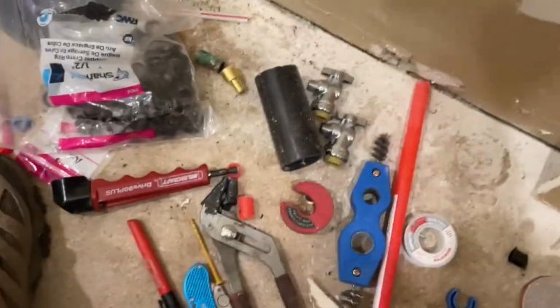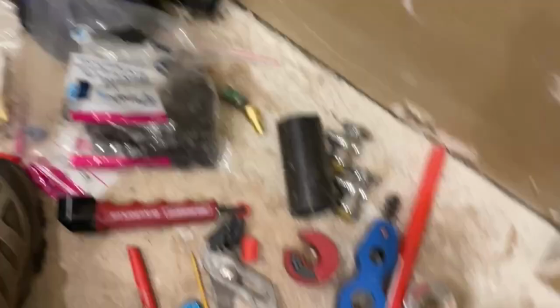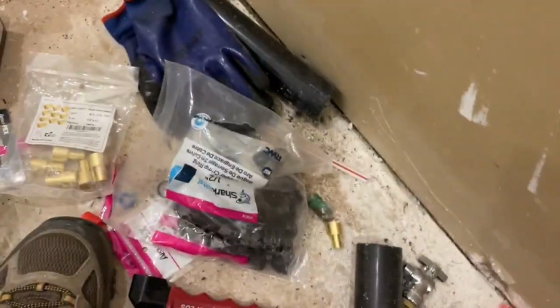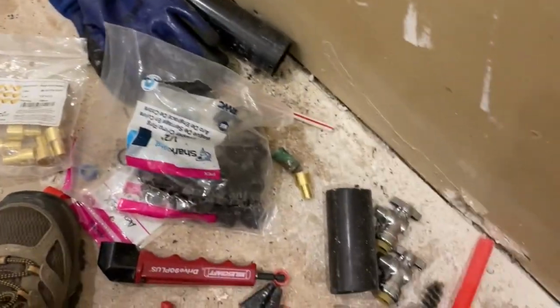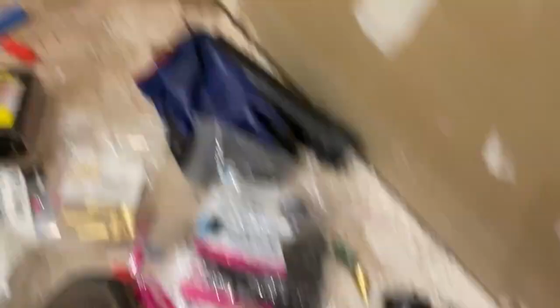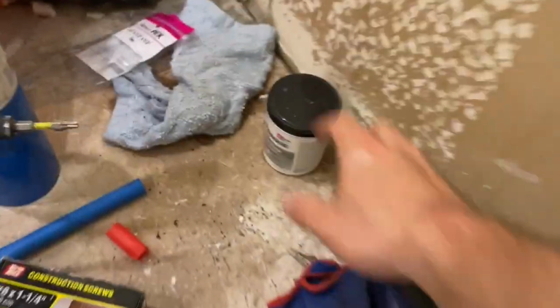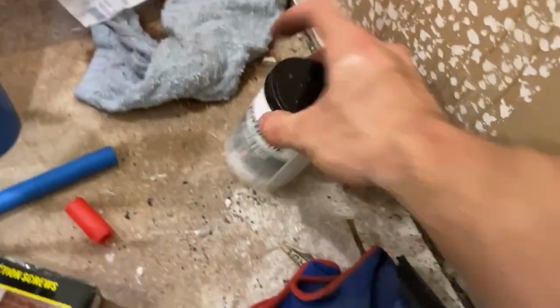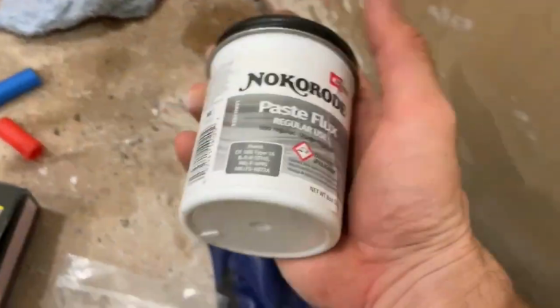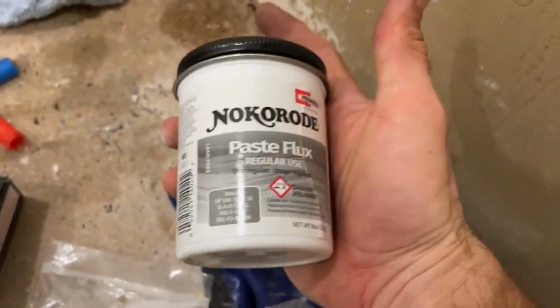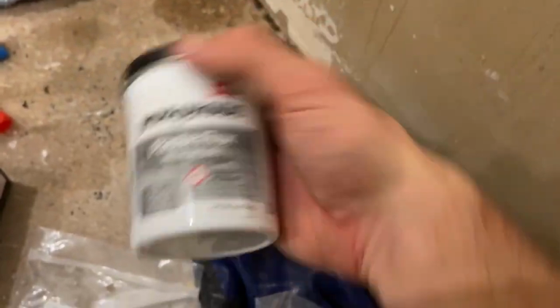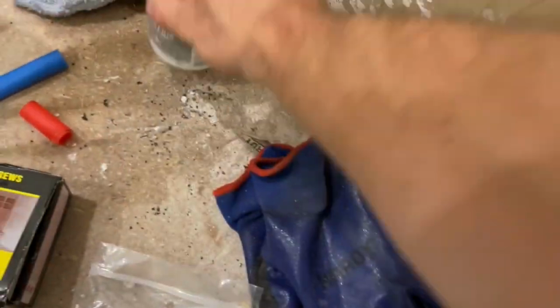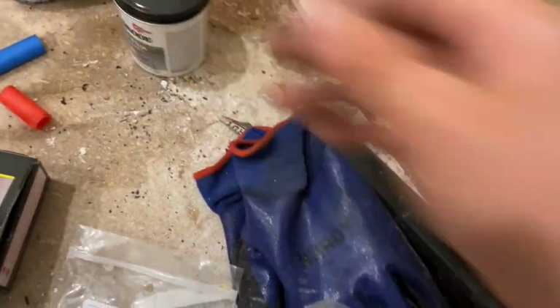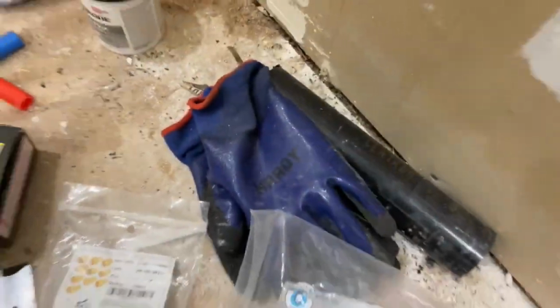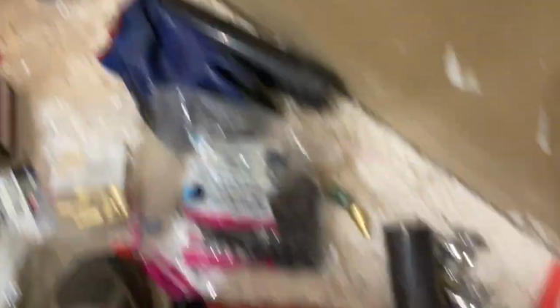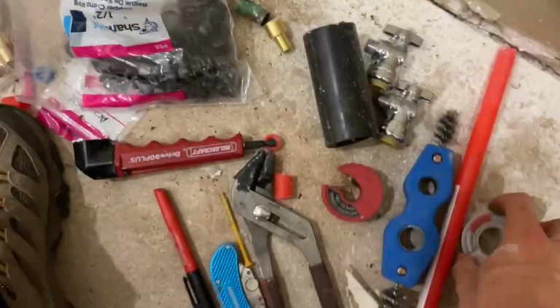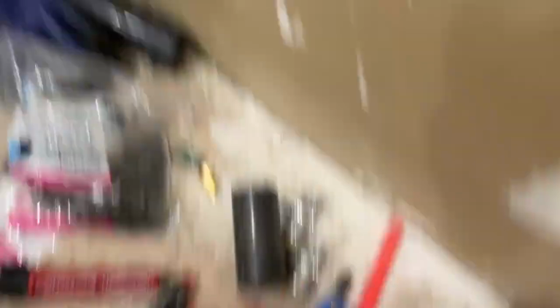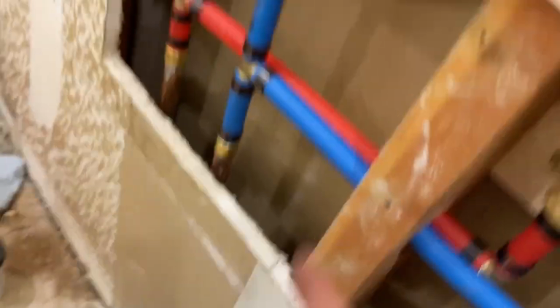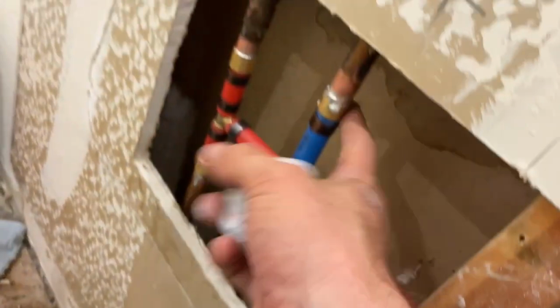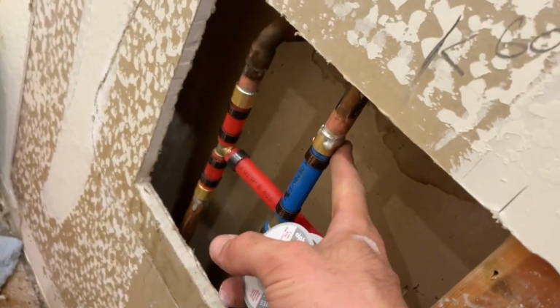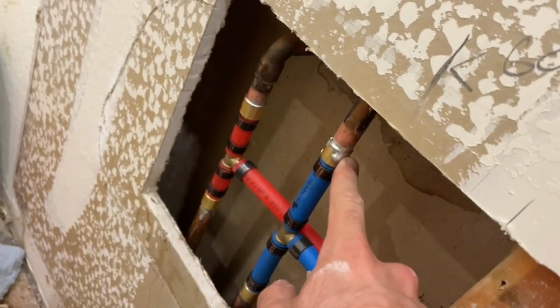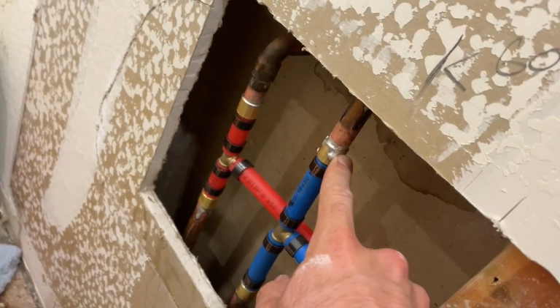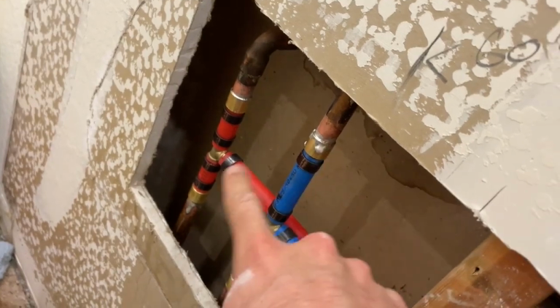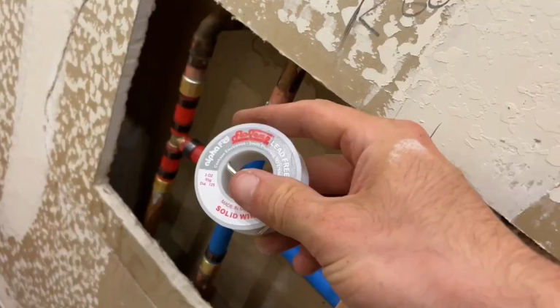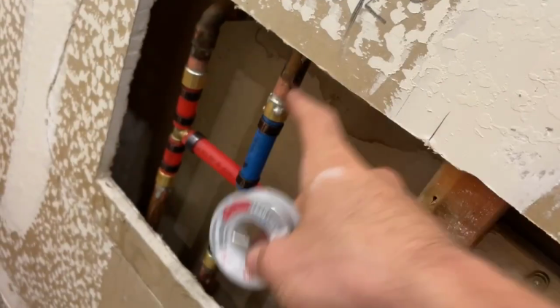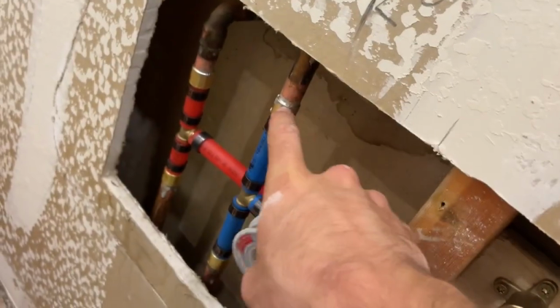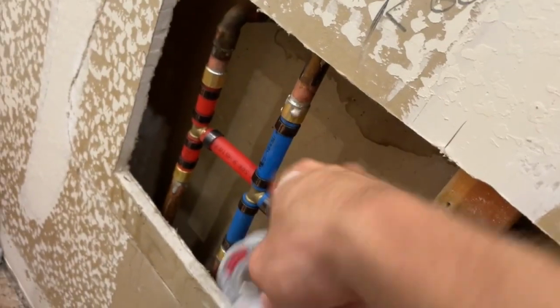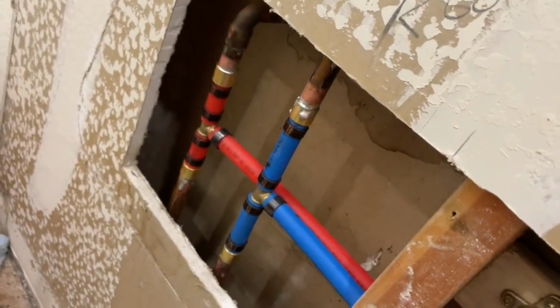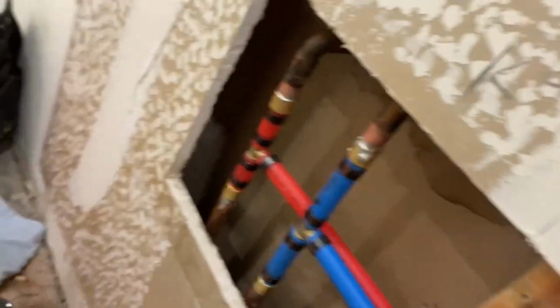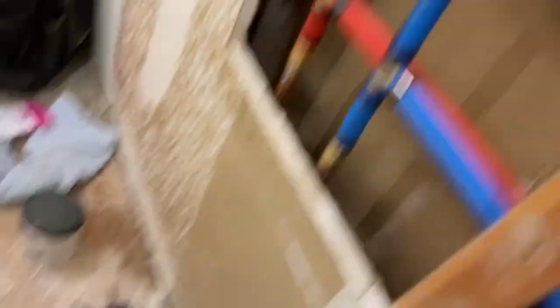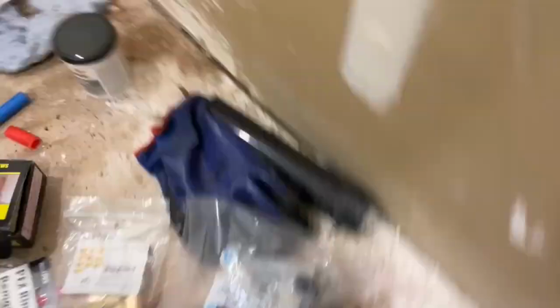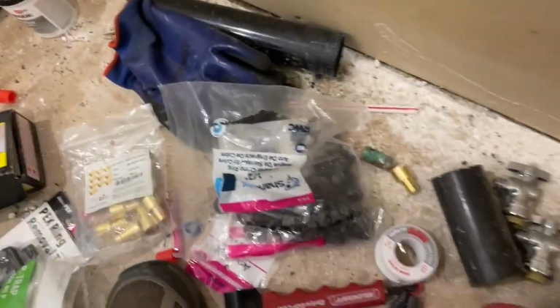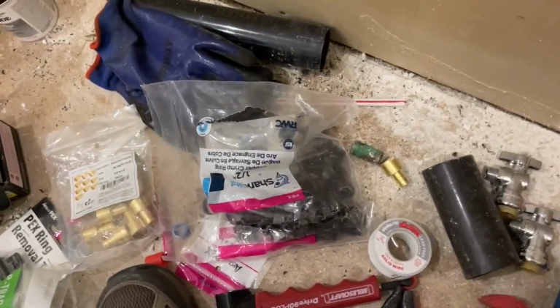Once you do that, you go in with some flux — this is the flux that I'm using — and then if you're using half inch pipe, I added way too much solder in this joint here, but you know, you'll see how it holds up.